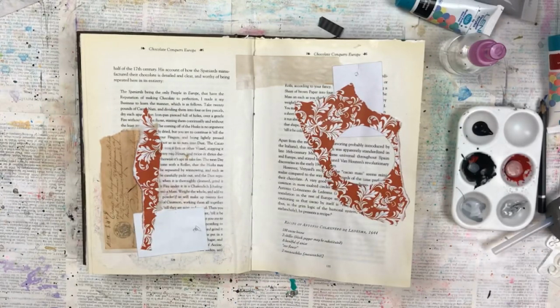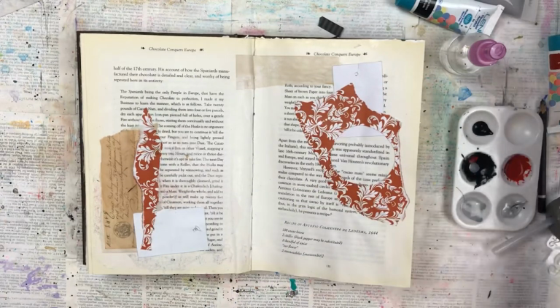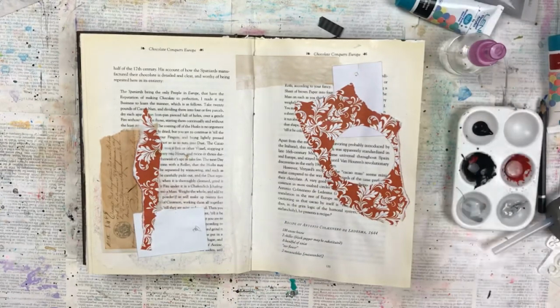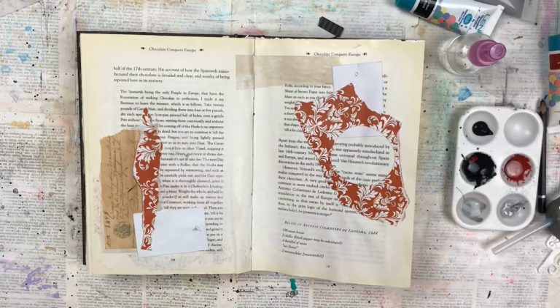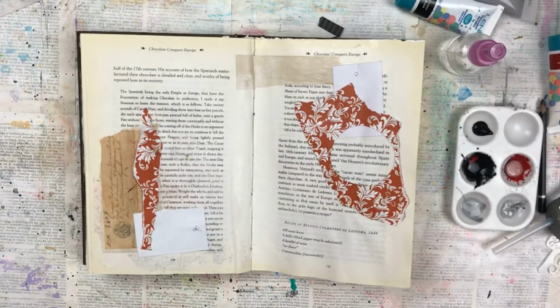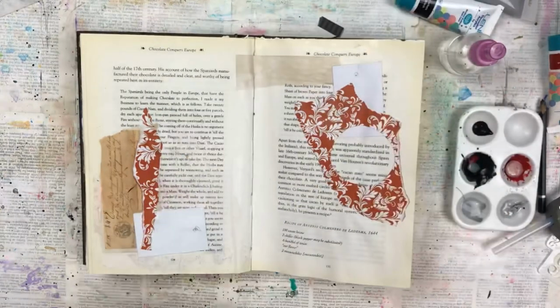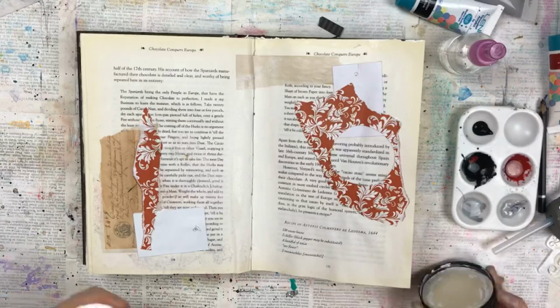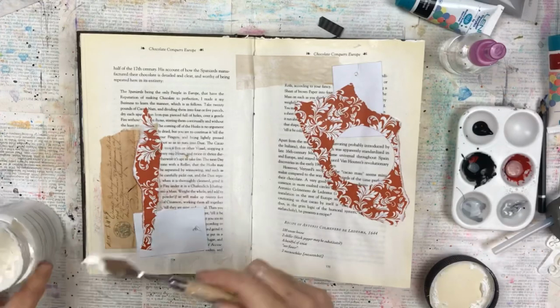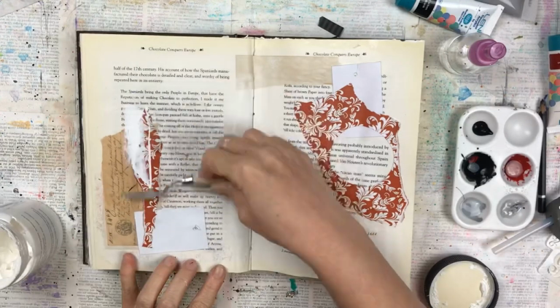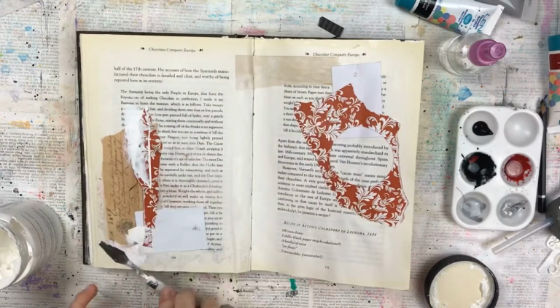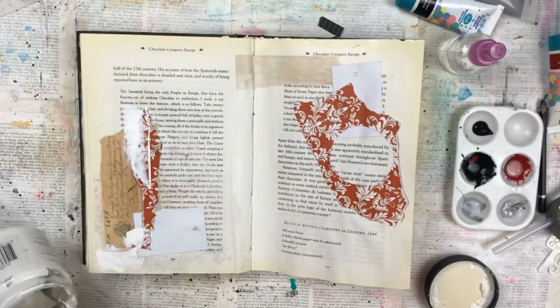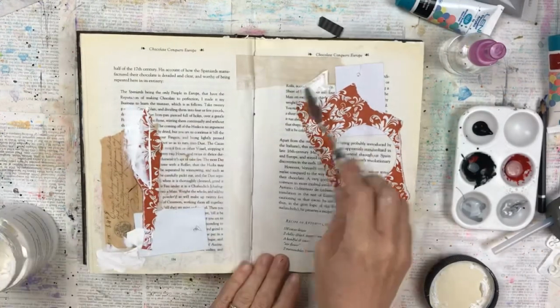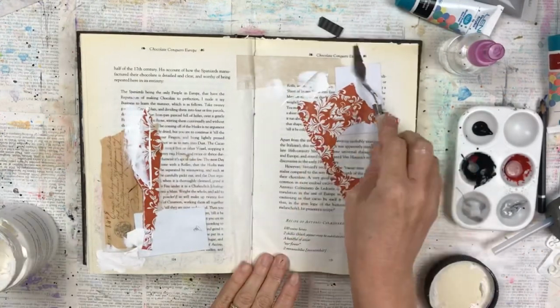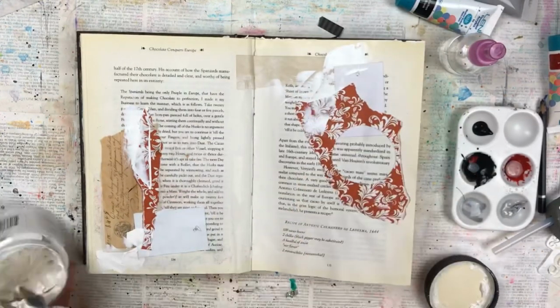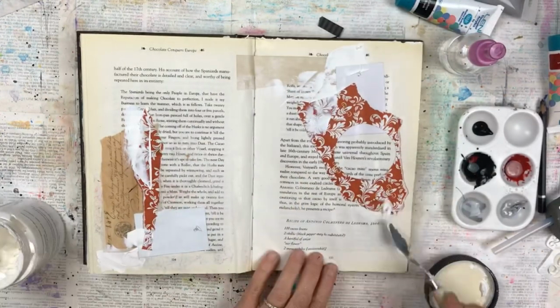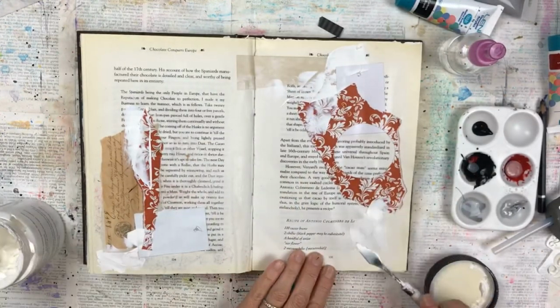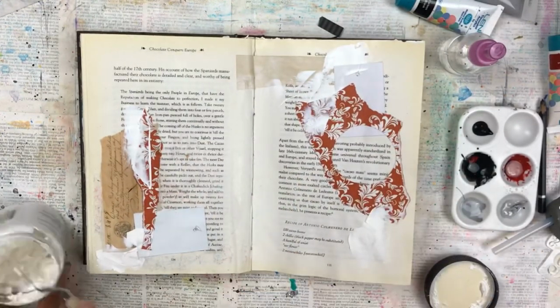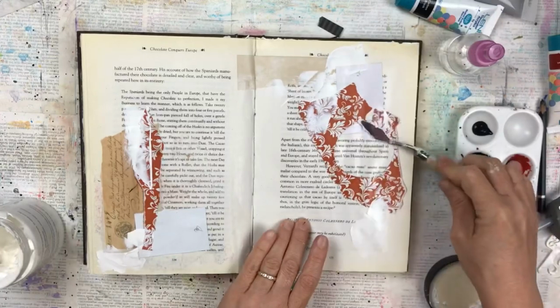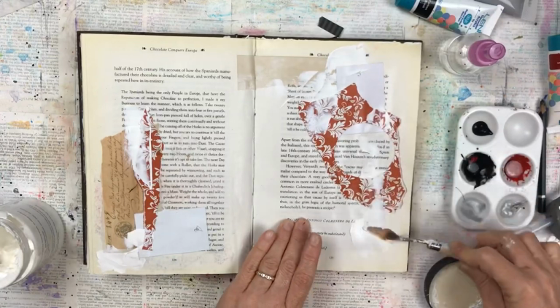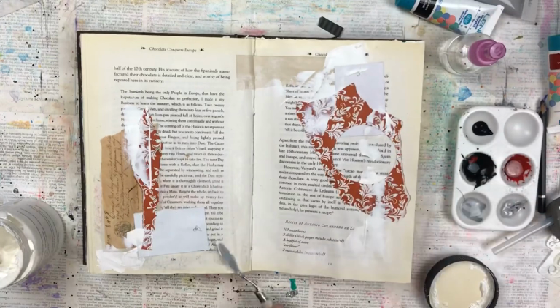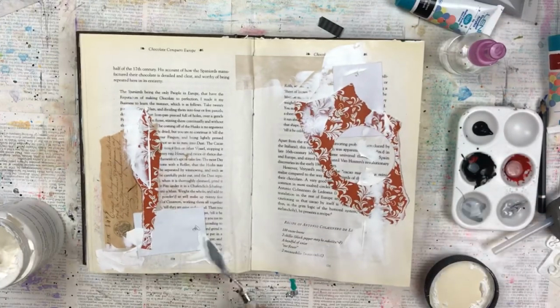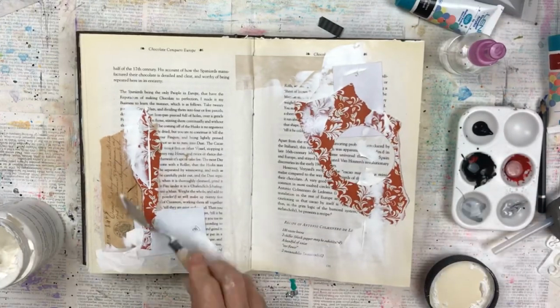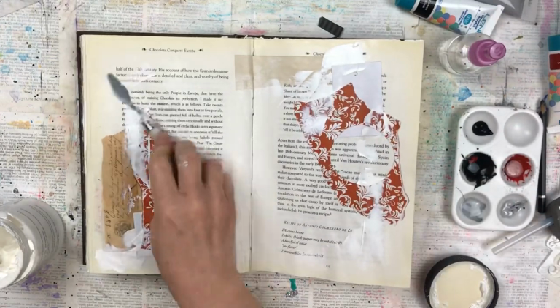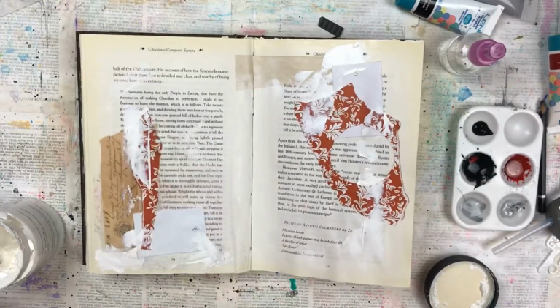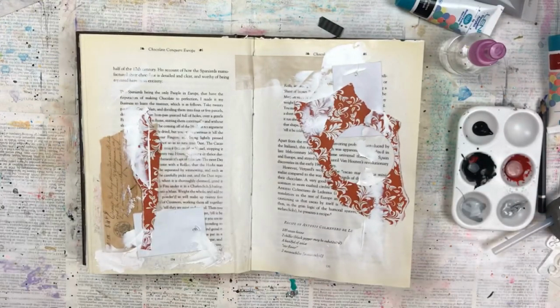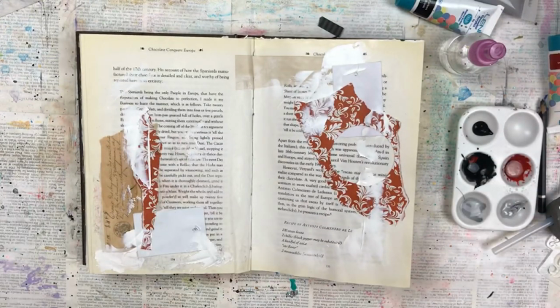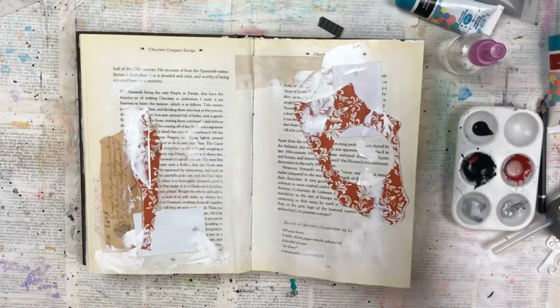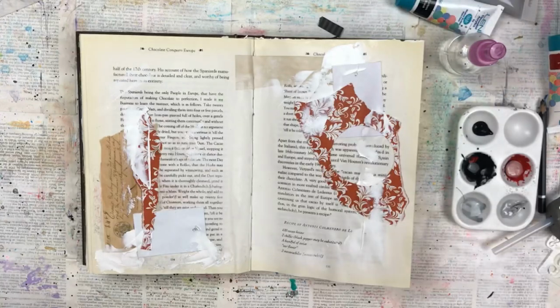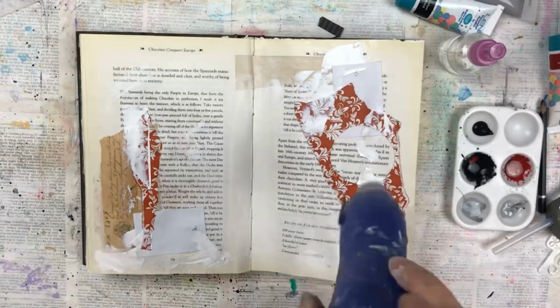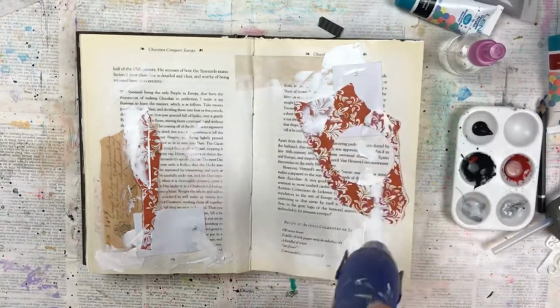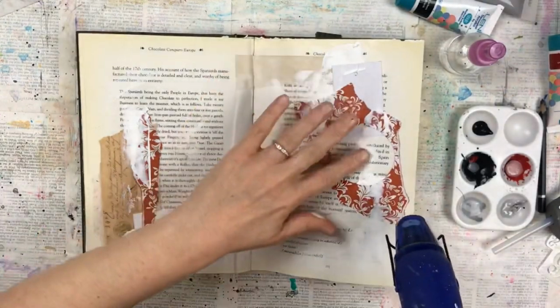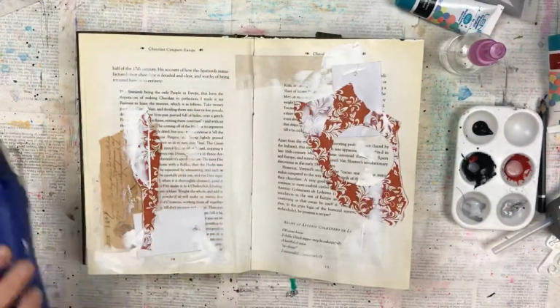I've dried the Mod Podge and I'm now going to add texture paste with the palette knife very roughly, just here and there, just to add a little bit of additional texture where the paint that I'm going to add later will change colour over these areas.